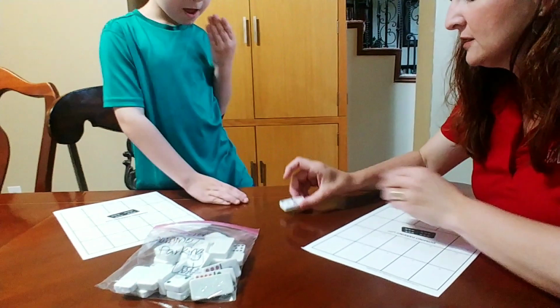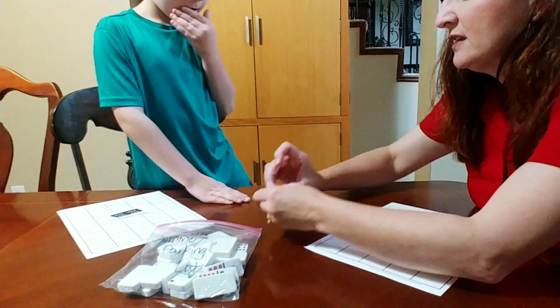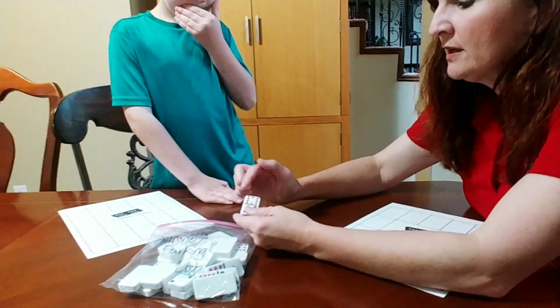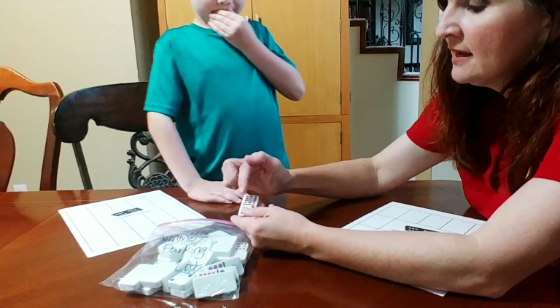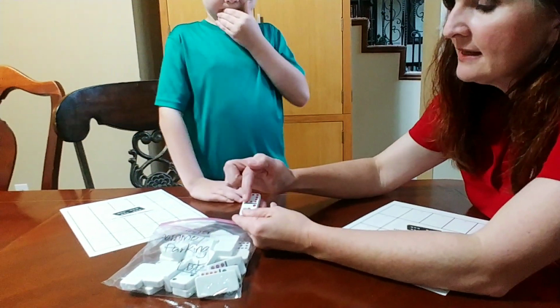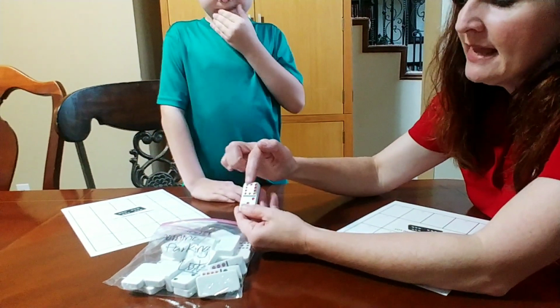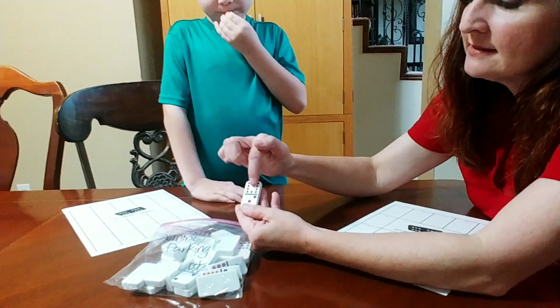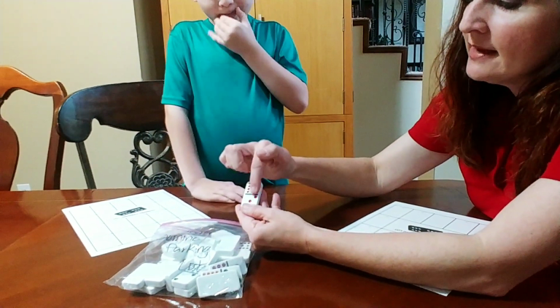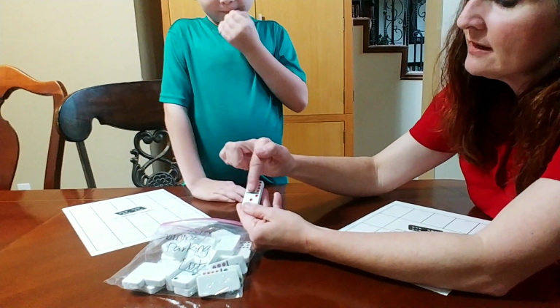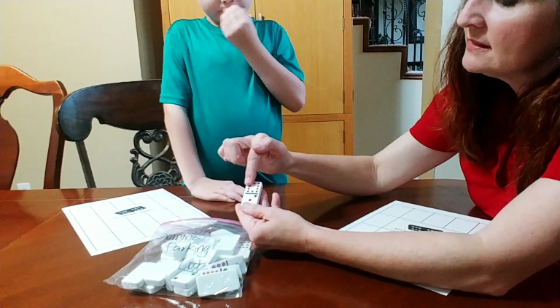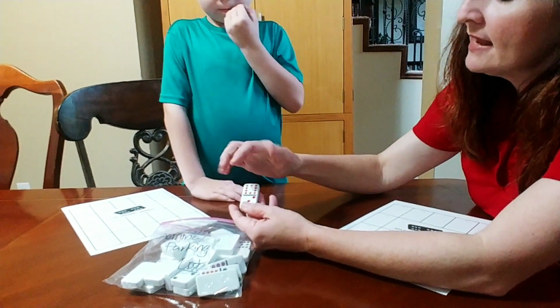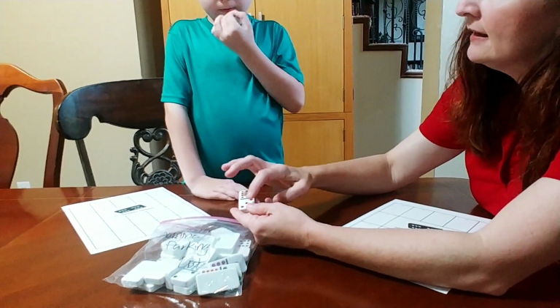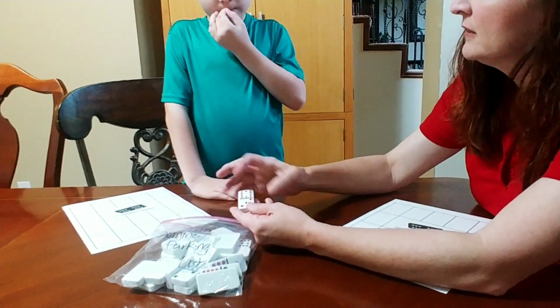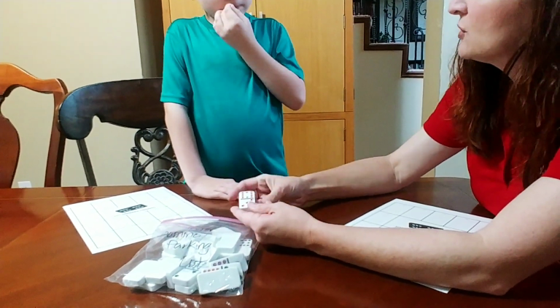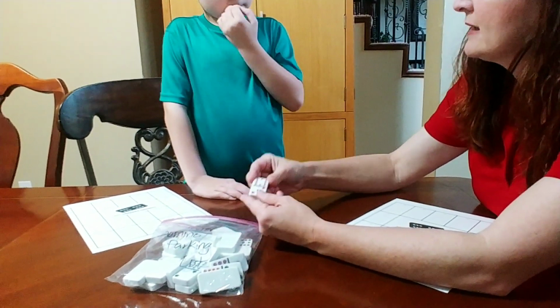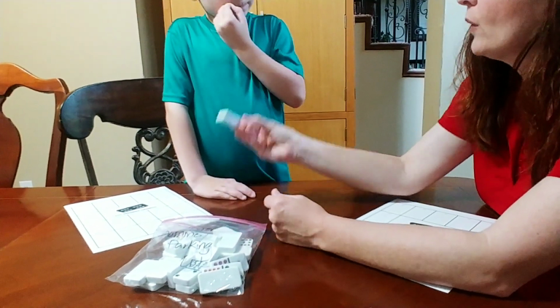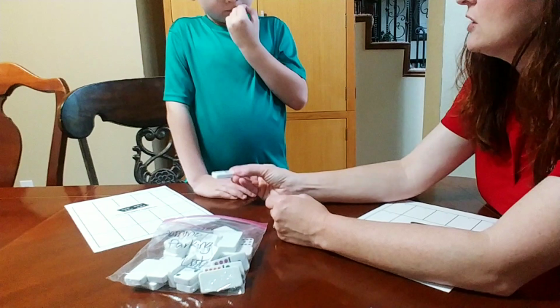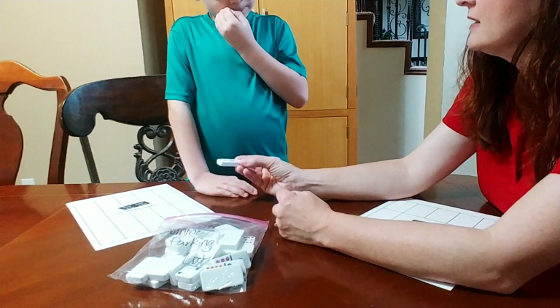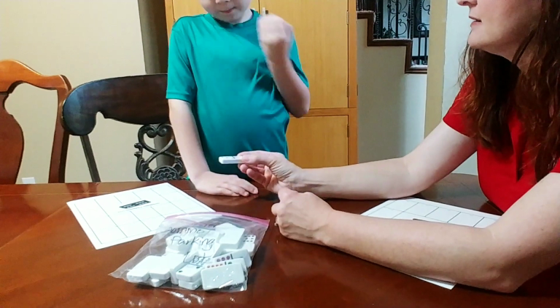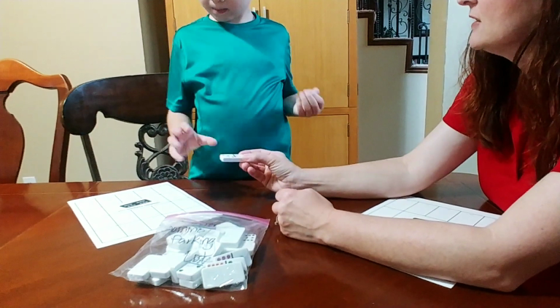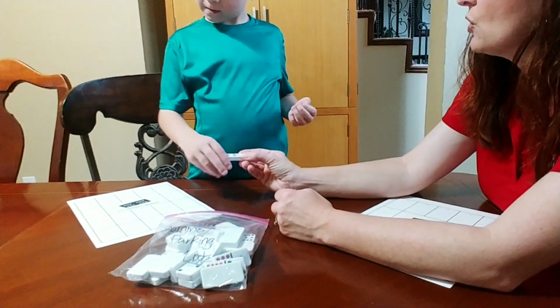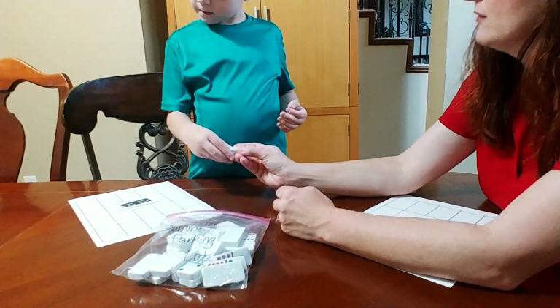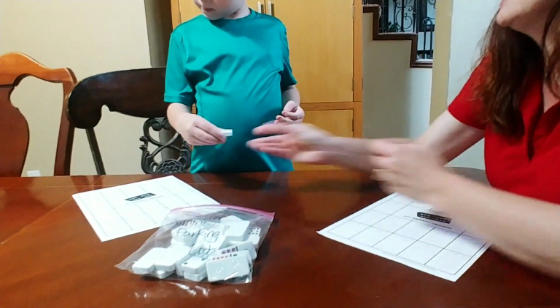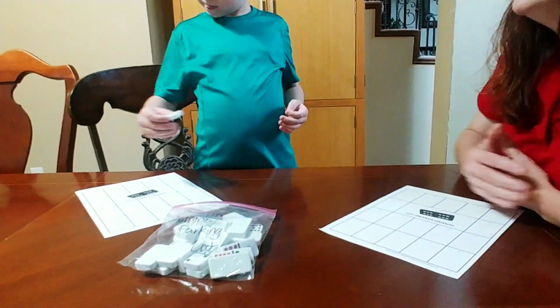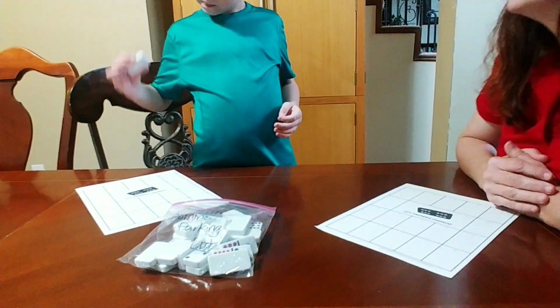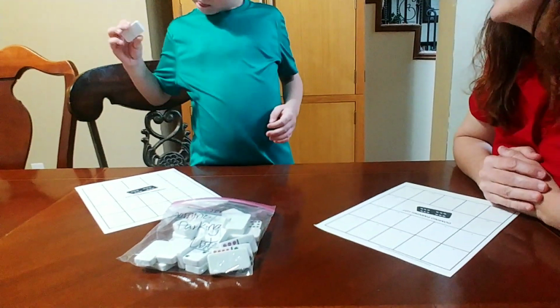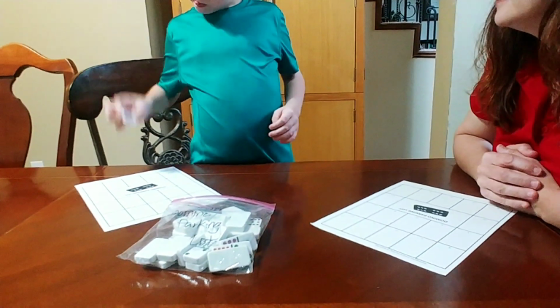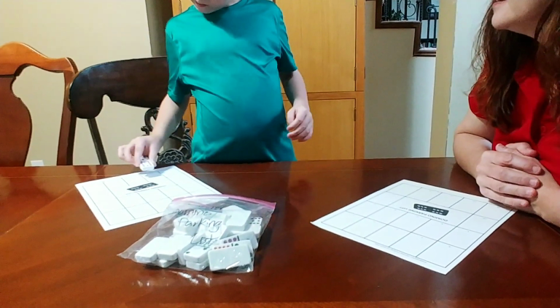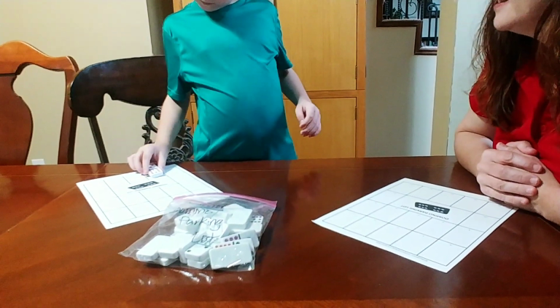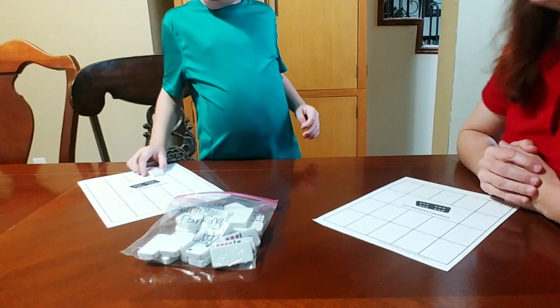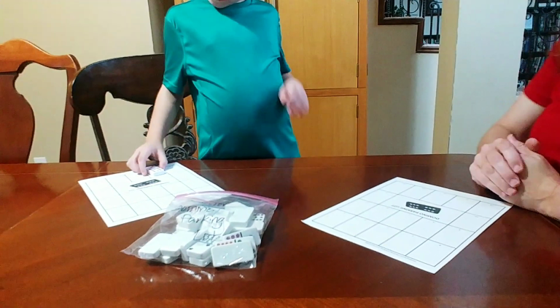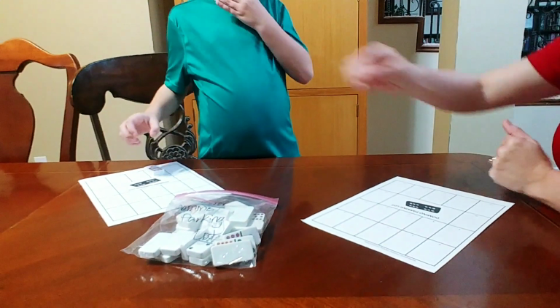So this was a ten side — ten on this side, plus three. So where are you going to put this if it's a total of thirteen? In the thirteen spot. Good.